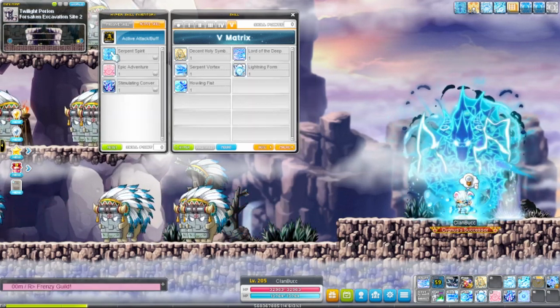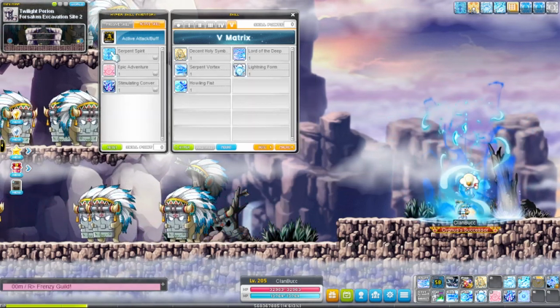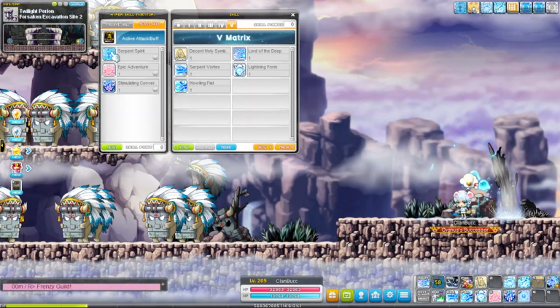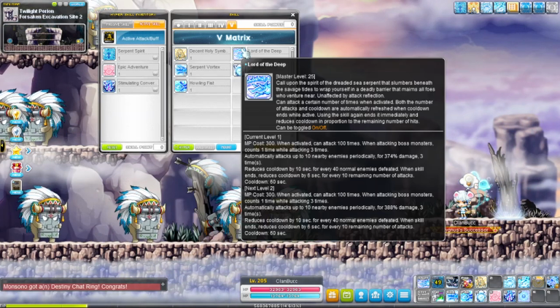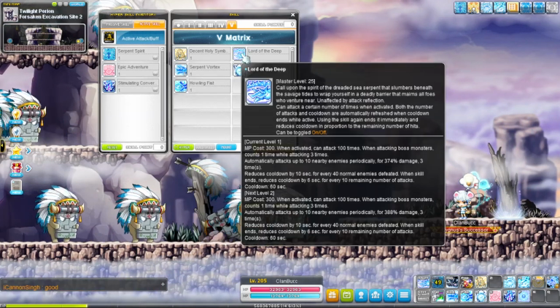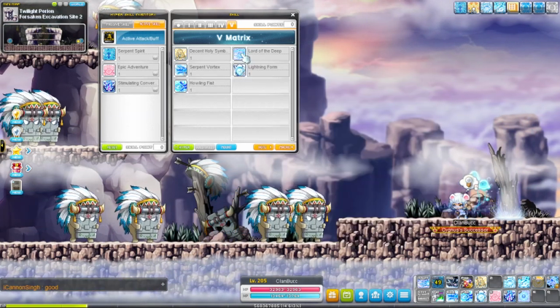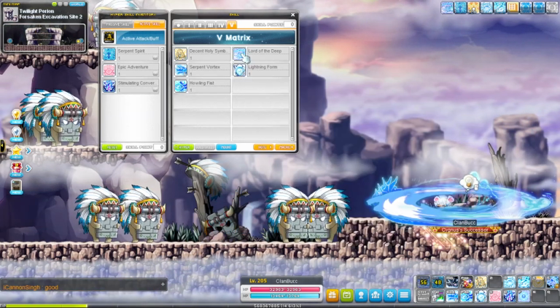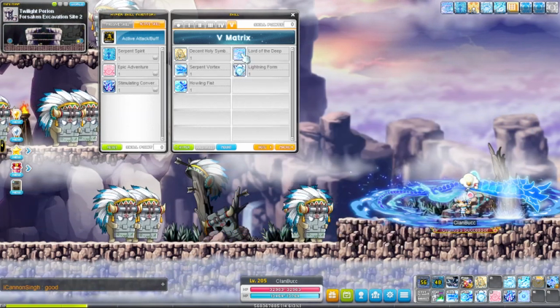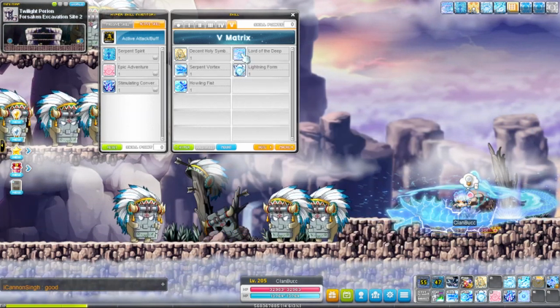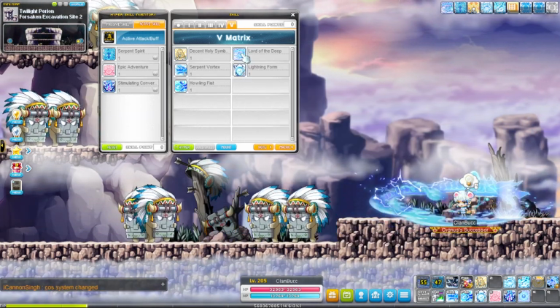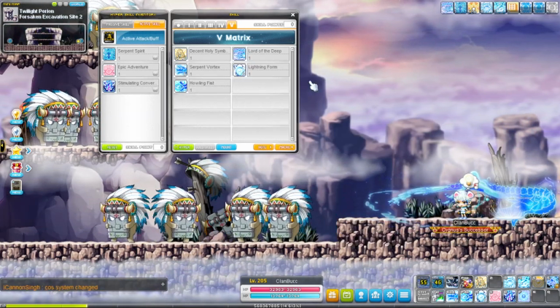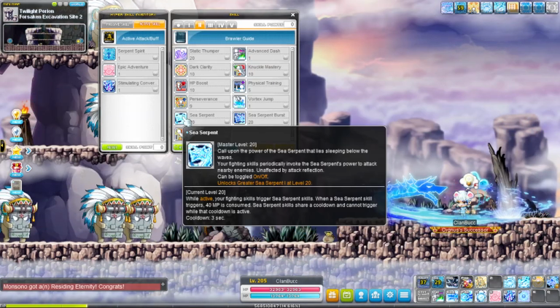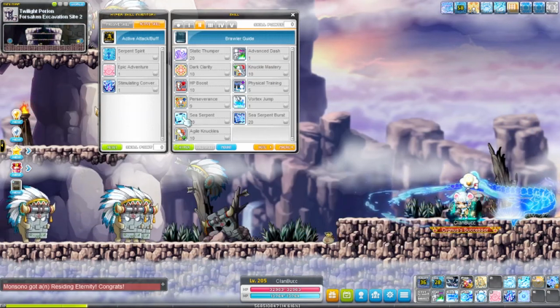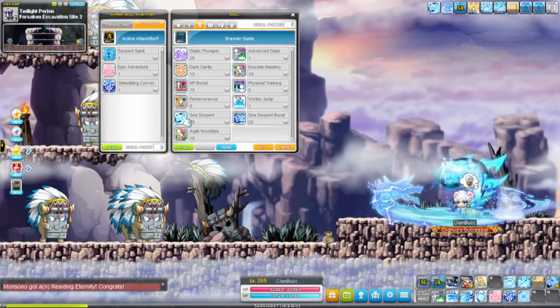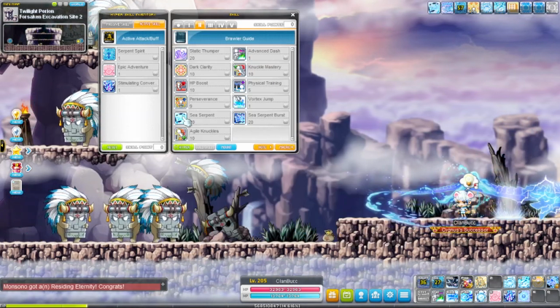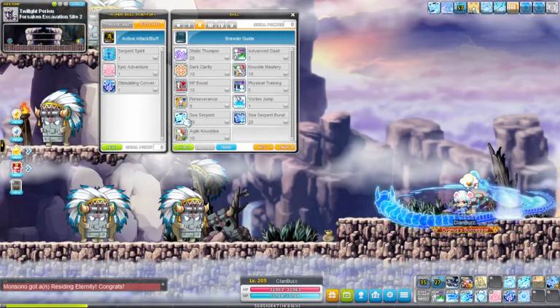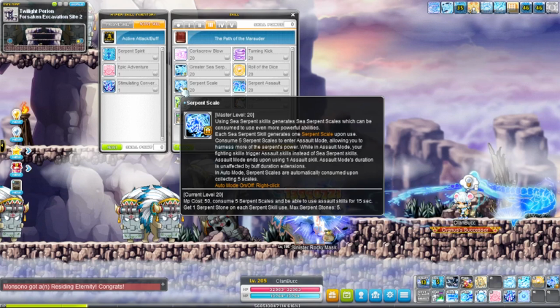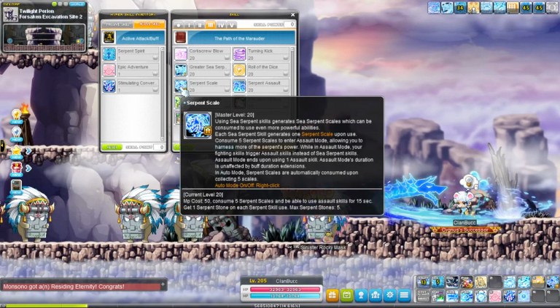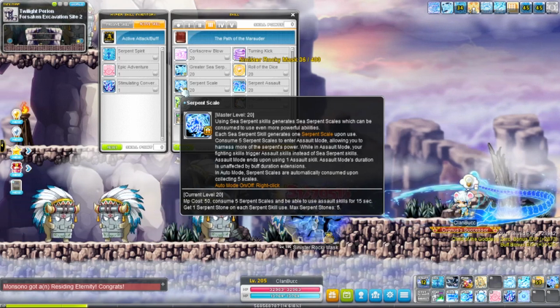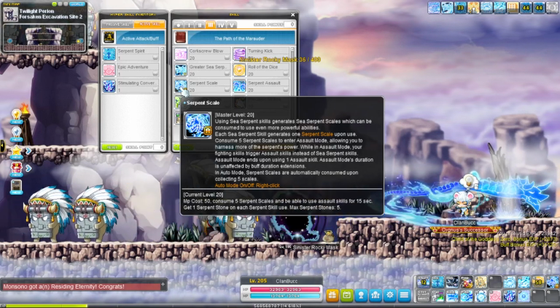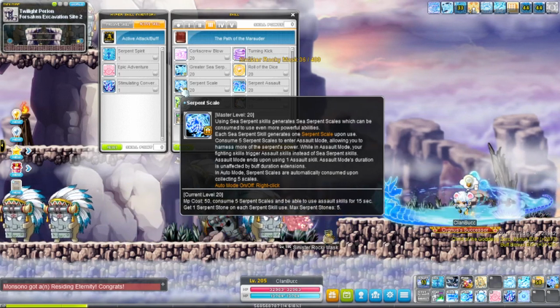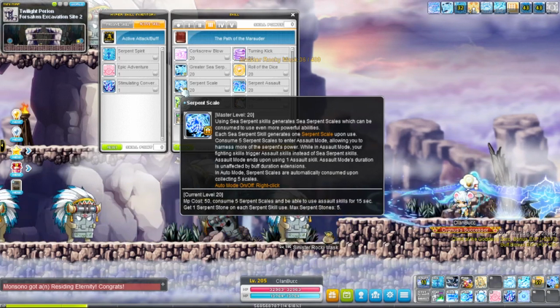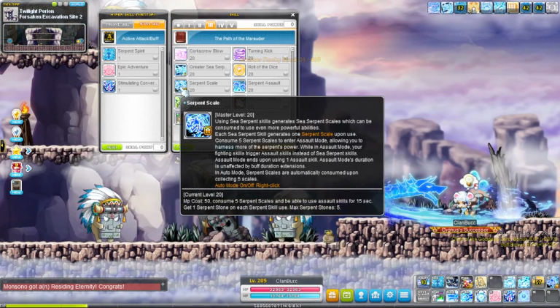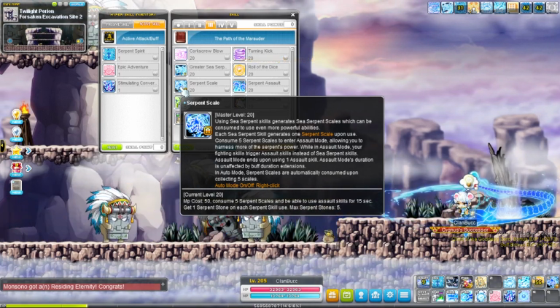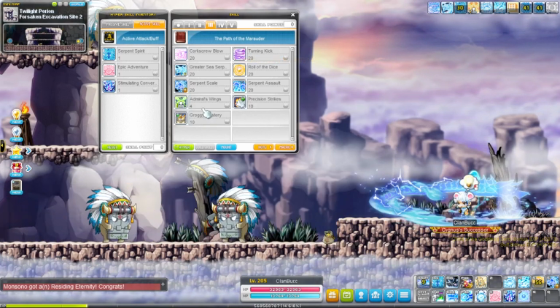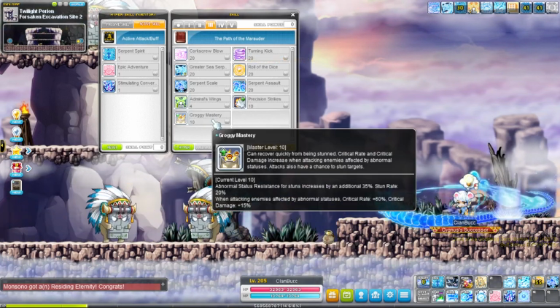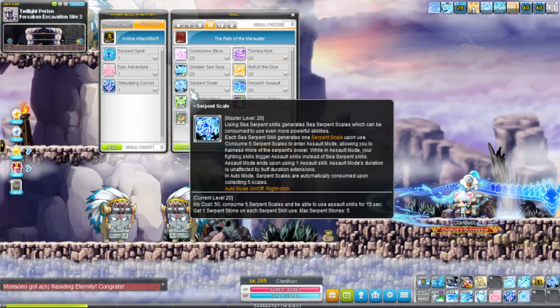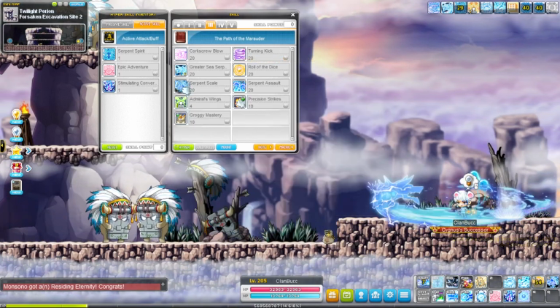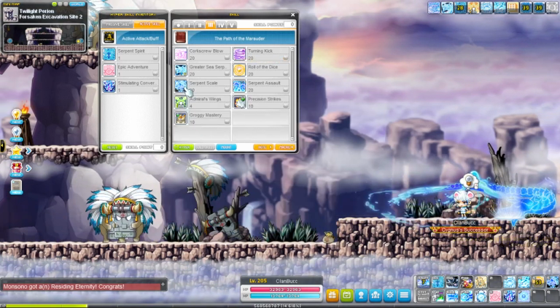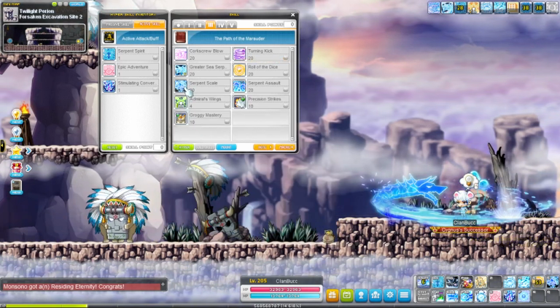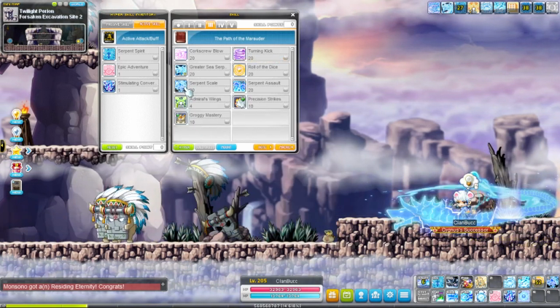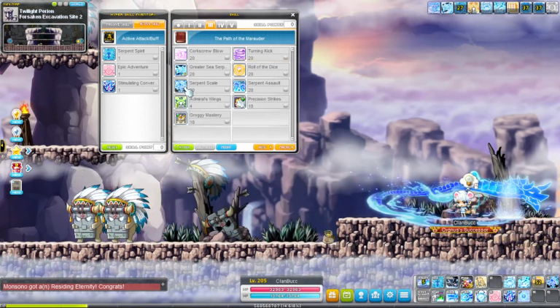The toggles are as follows: lower the deep, sea serpent, and serpent scale, which you can right click to toggle into auto or manual mode.